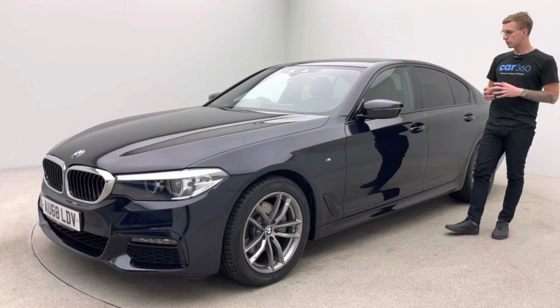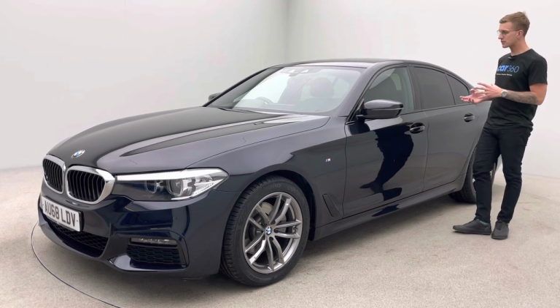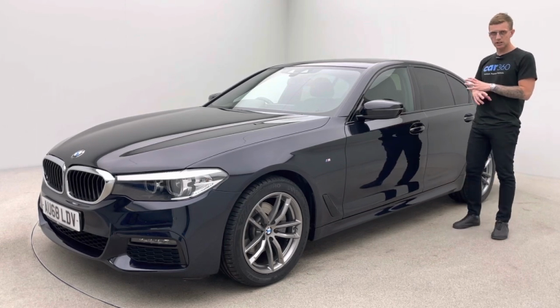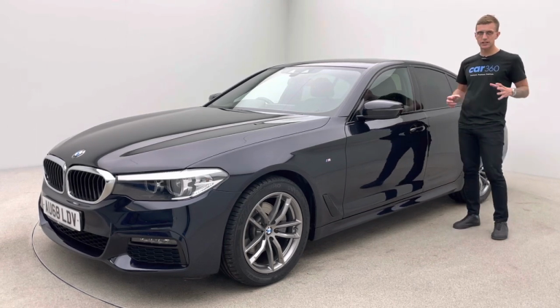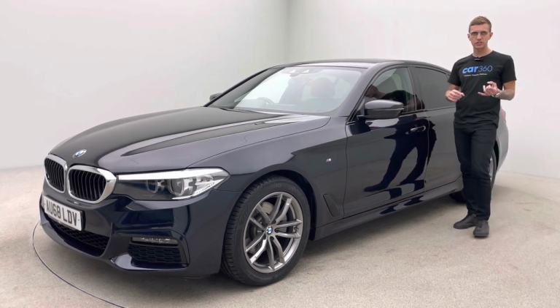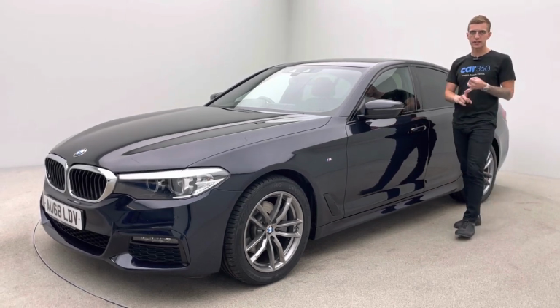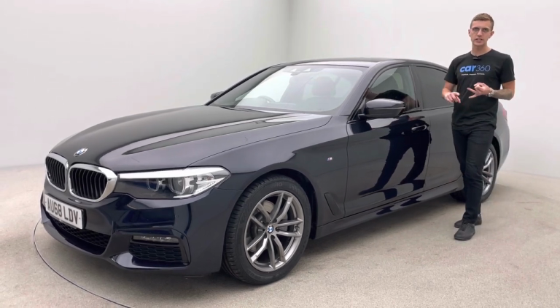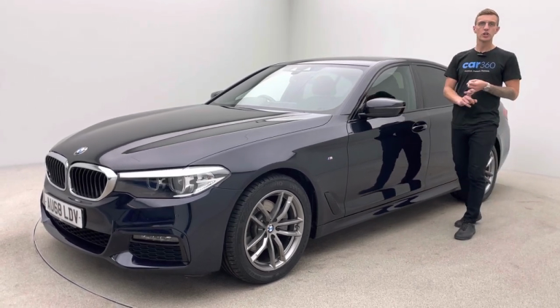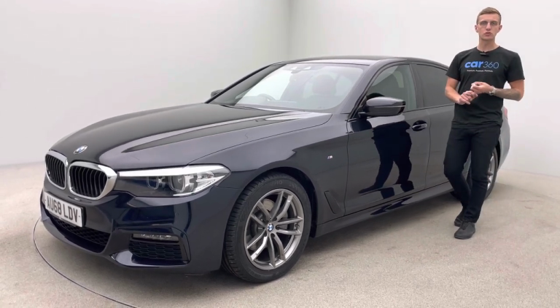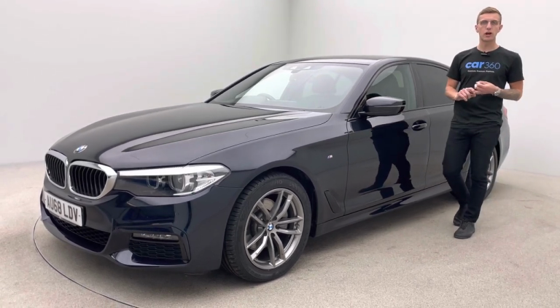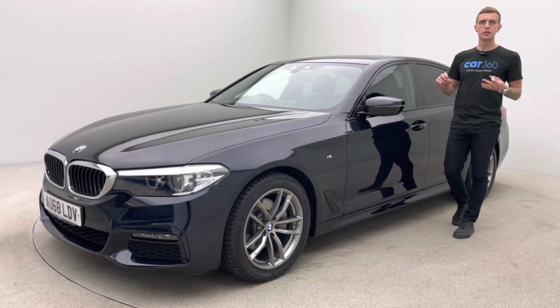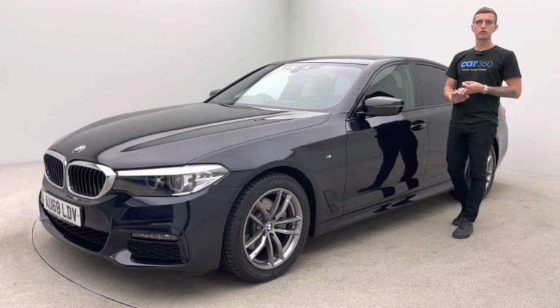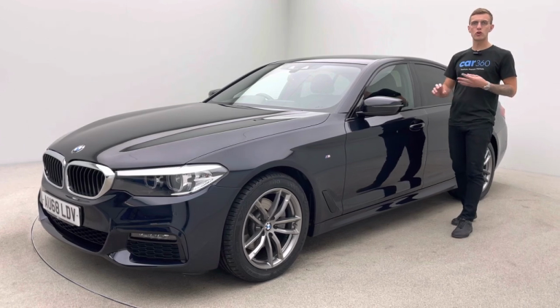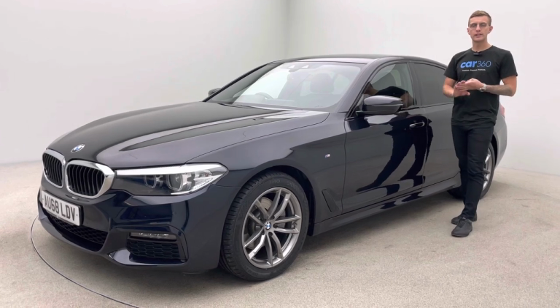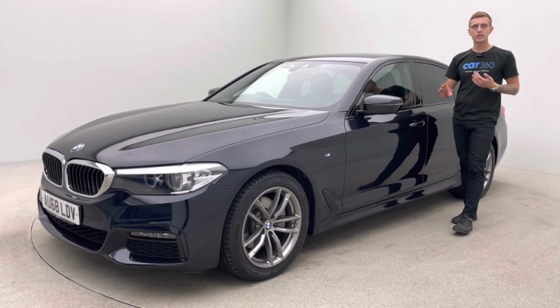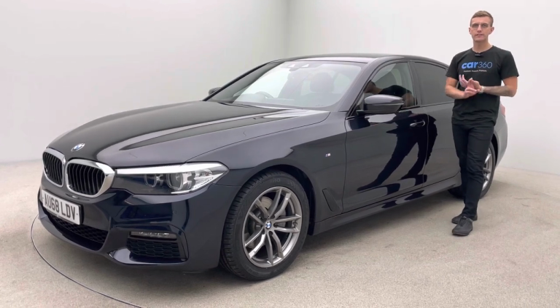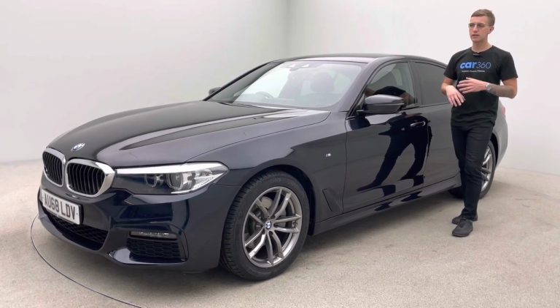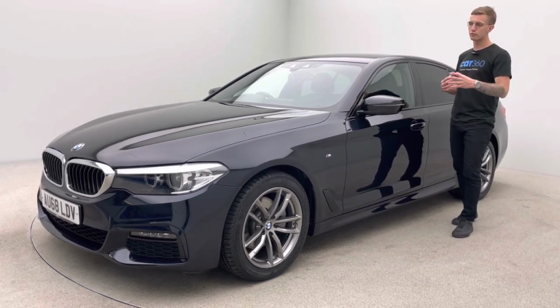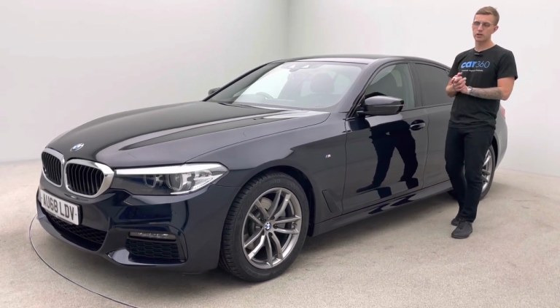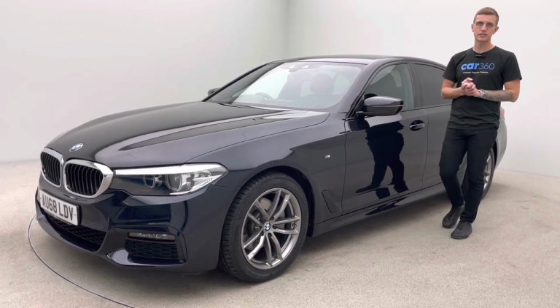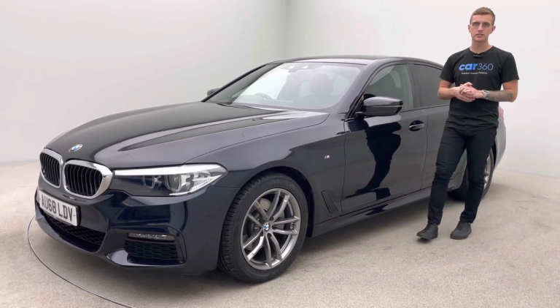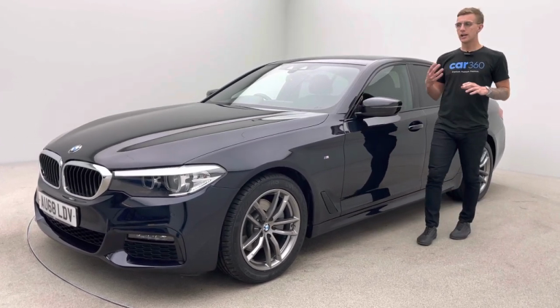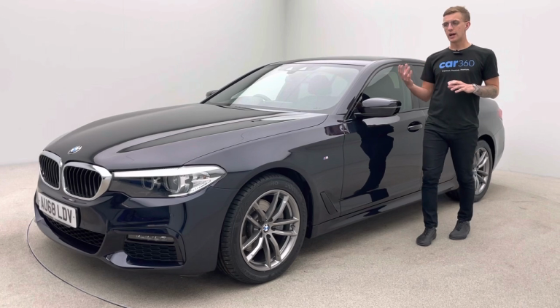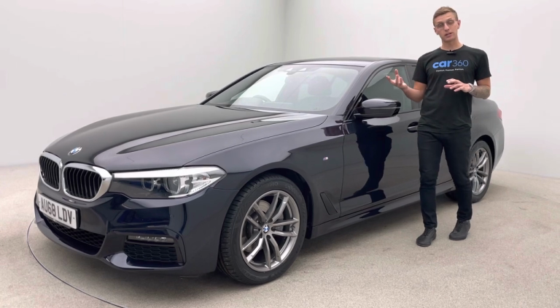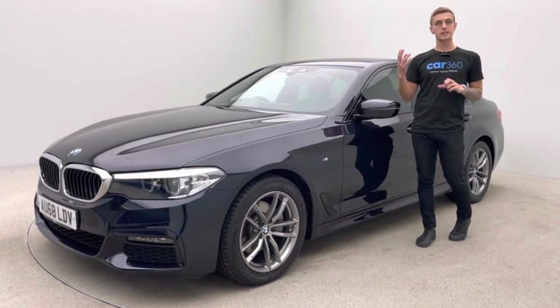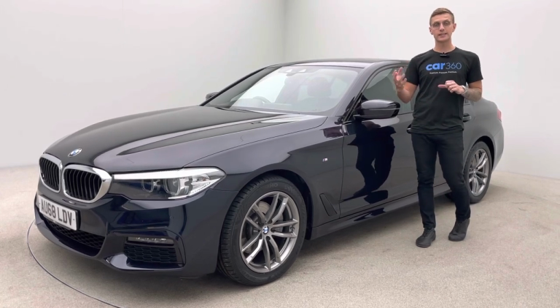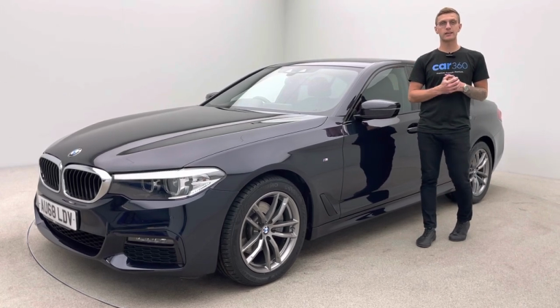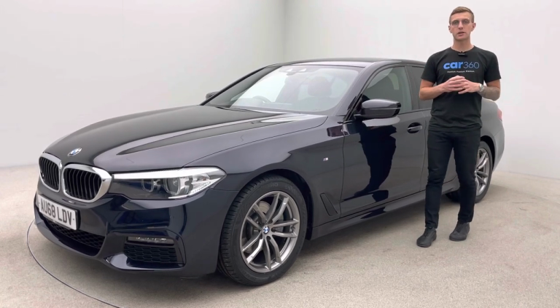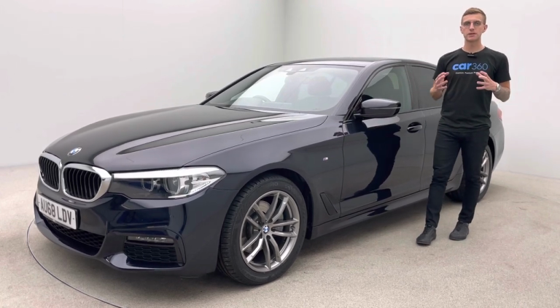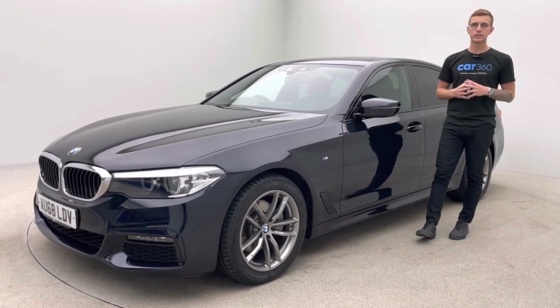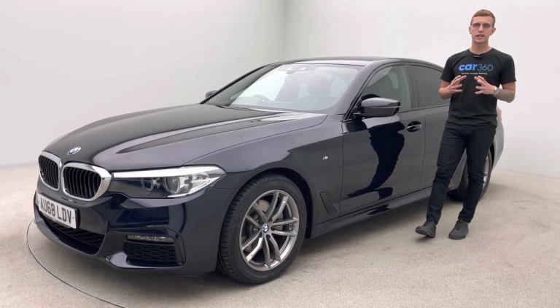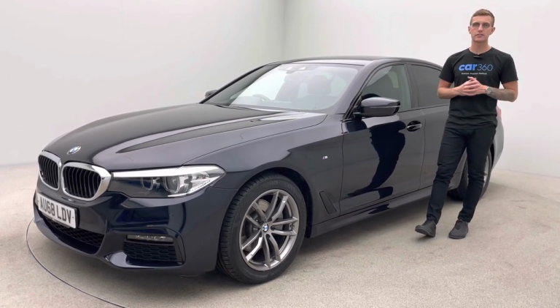With the 5 Series you get loads of standard features: heated seats, dual zone climate, cruise control, navigation, DAB, front and rear parking sensors, ambient lighting, LED headlights and many more features as standard.